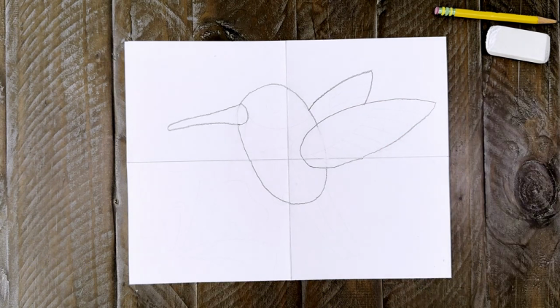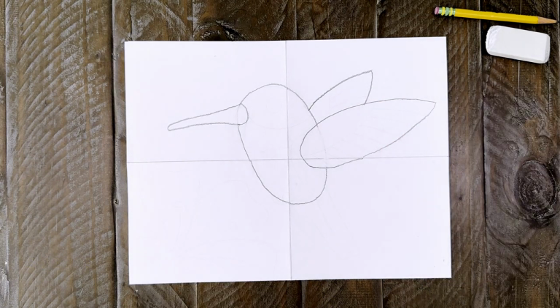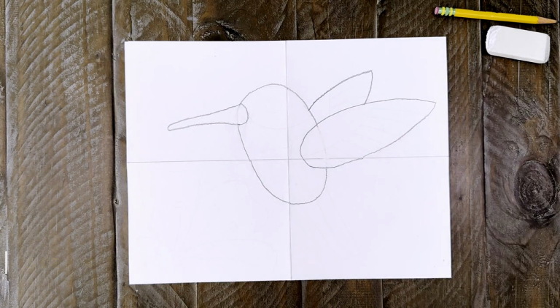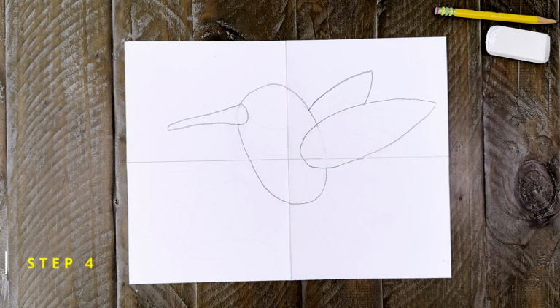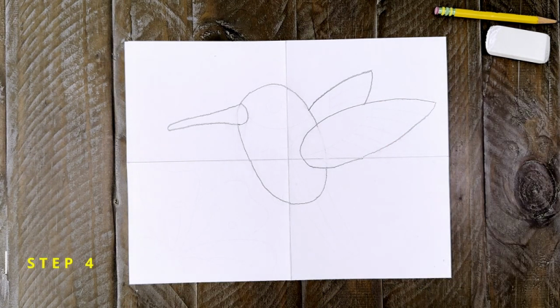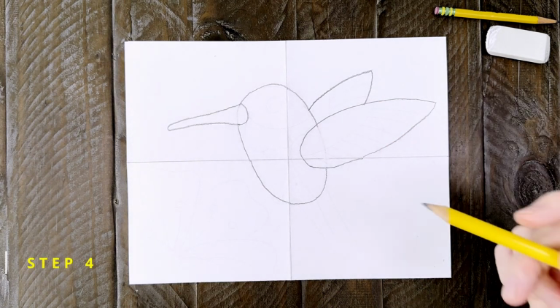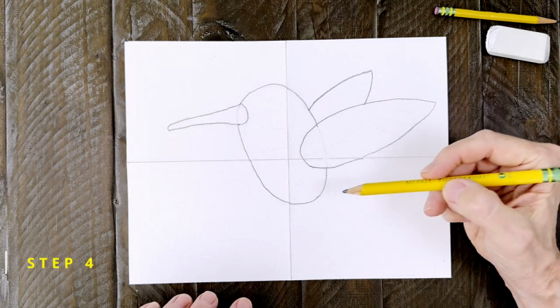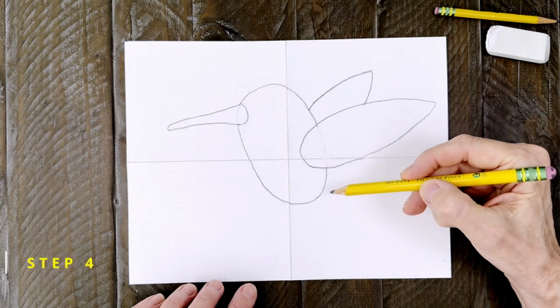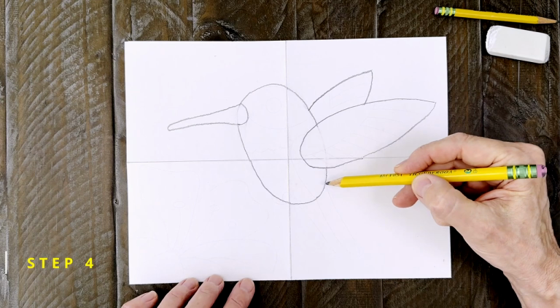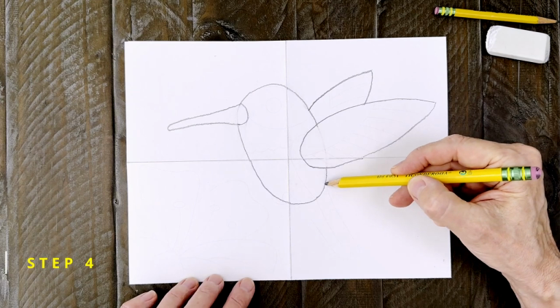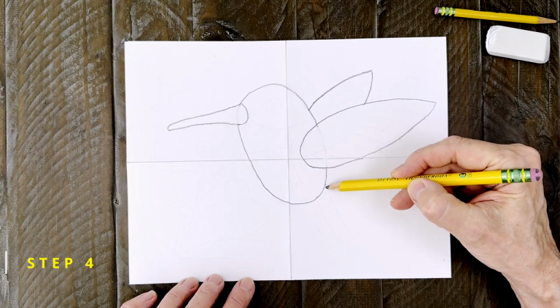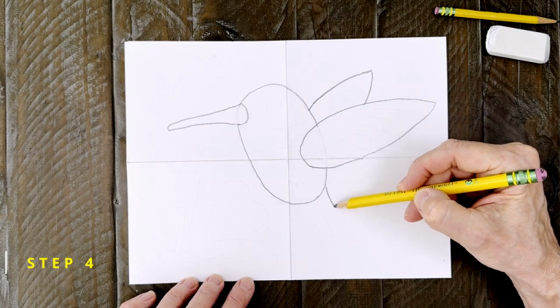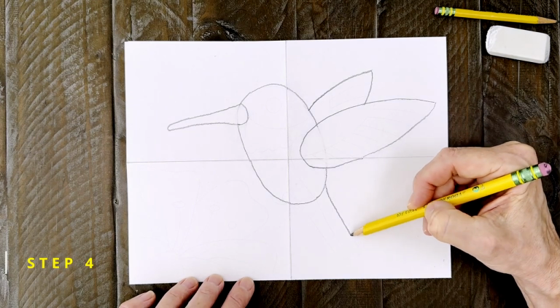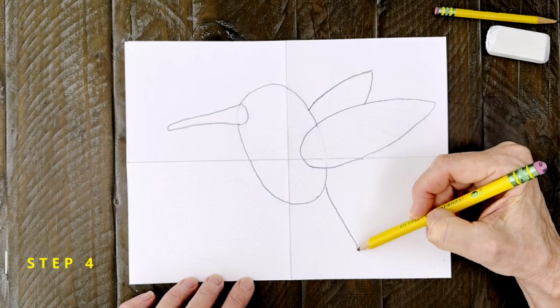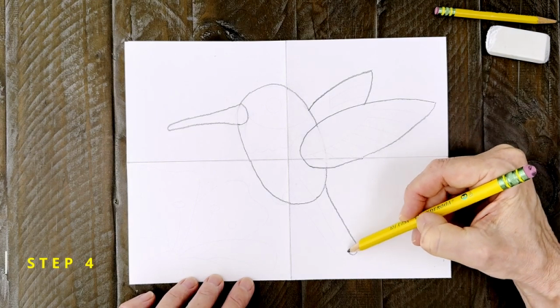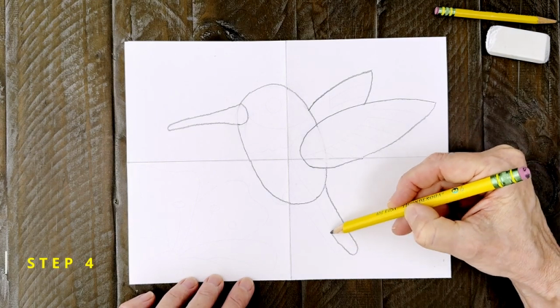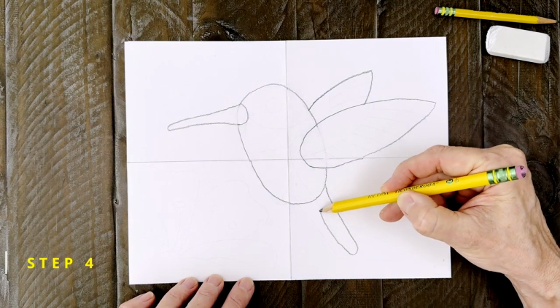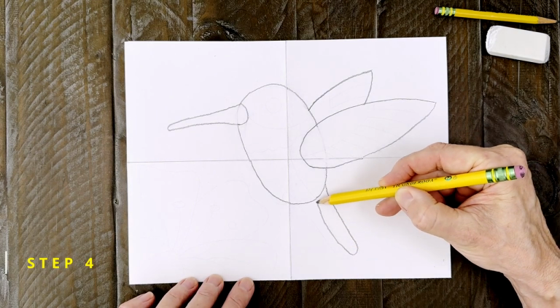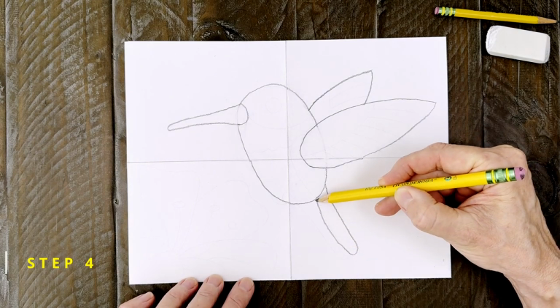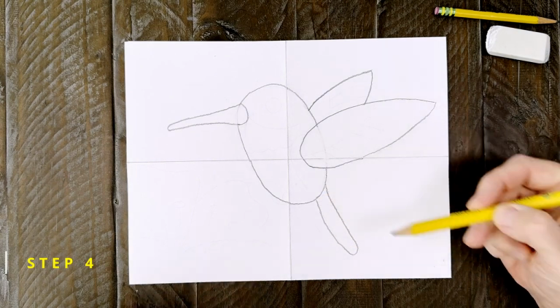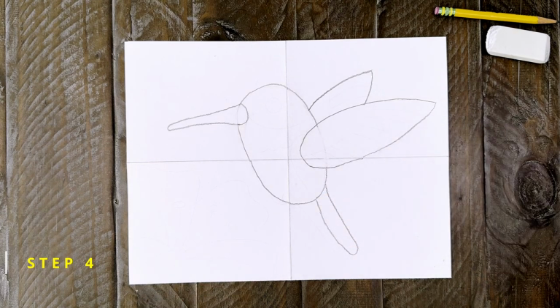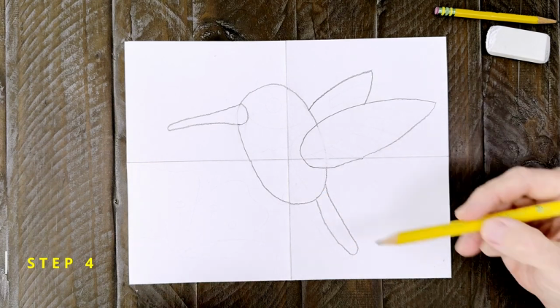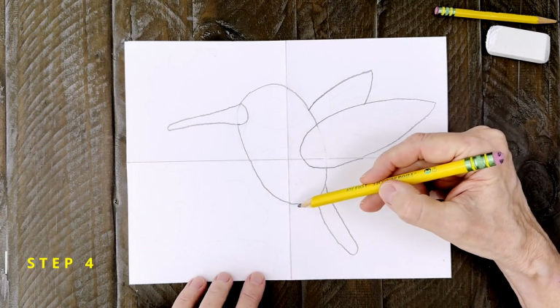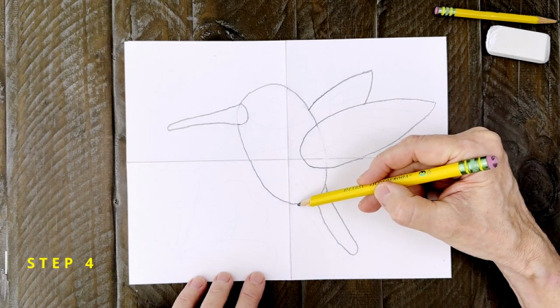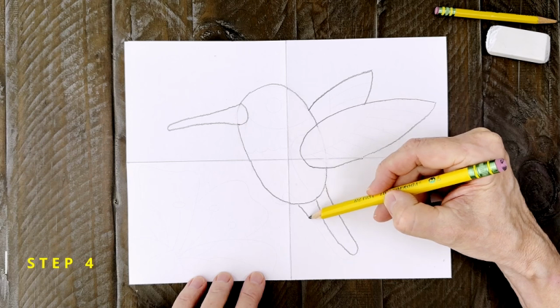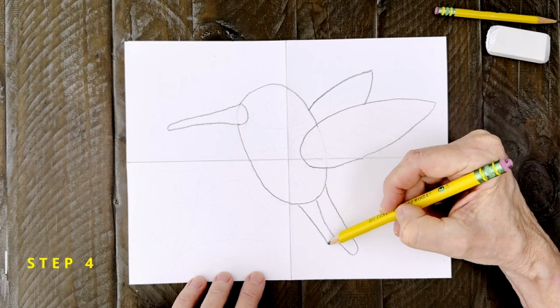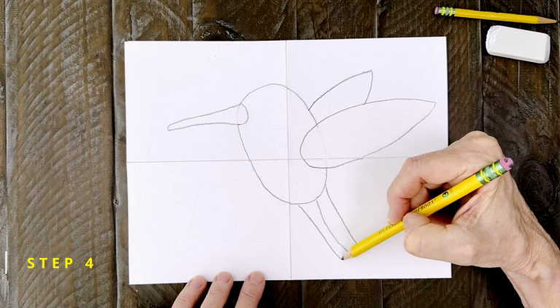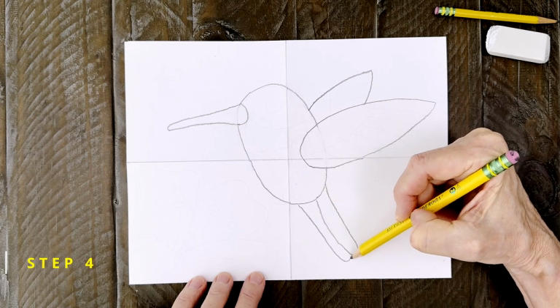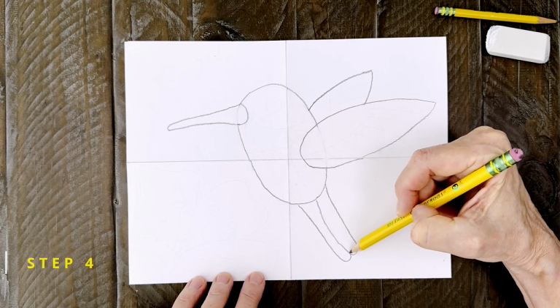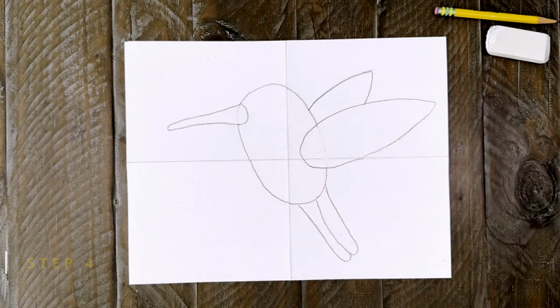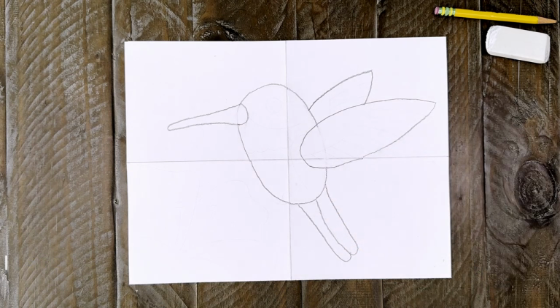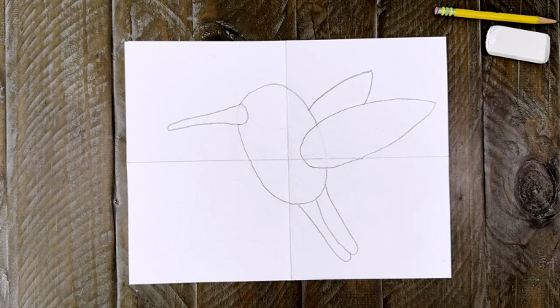Step number four. Start the tail with one long feather at the bottom of the body that goes almost to the bottom of the paper. Then add another feather right next to it.